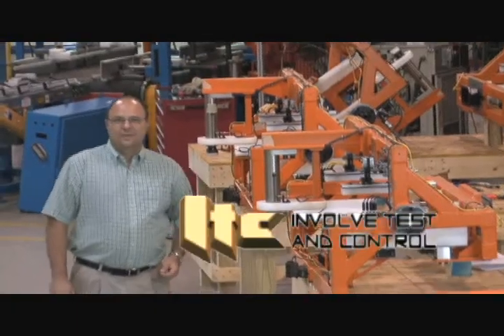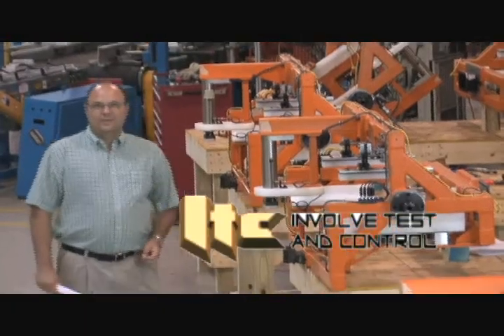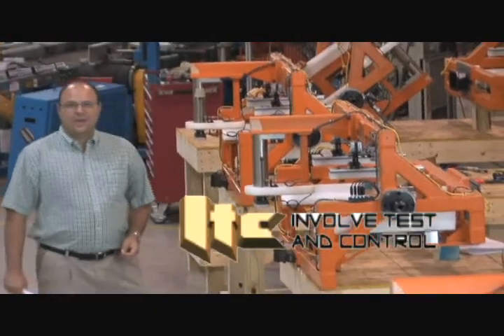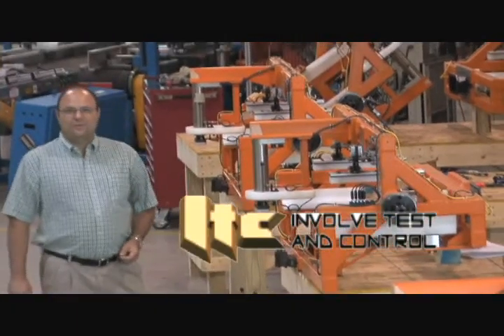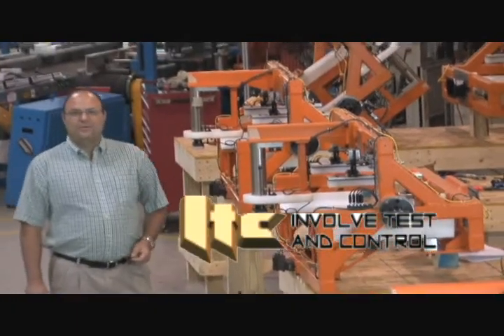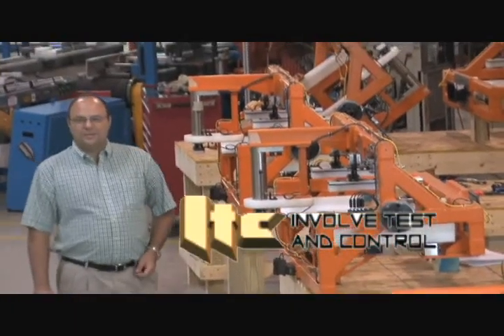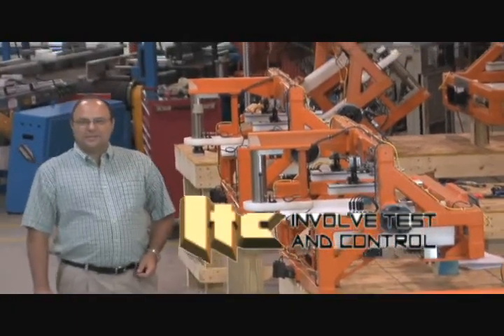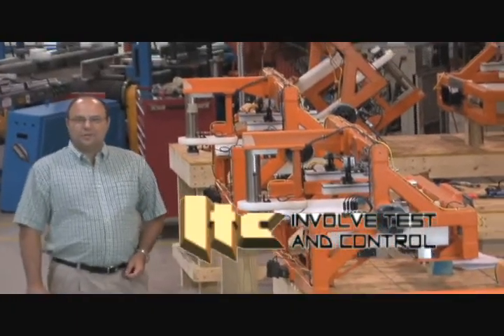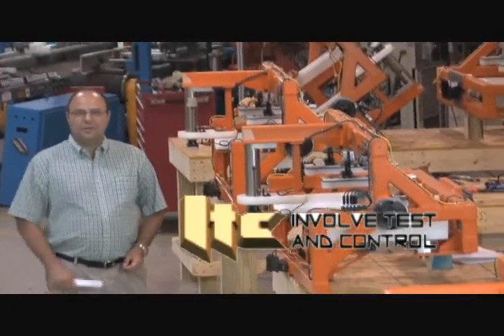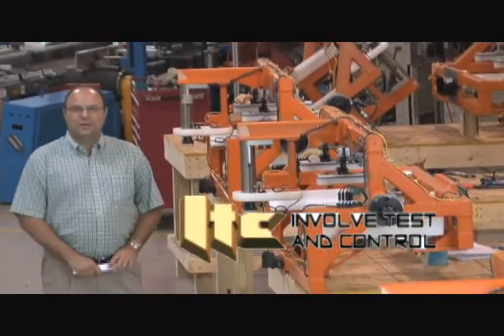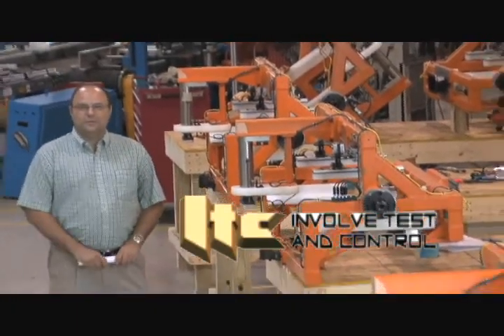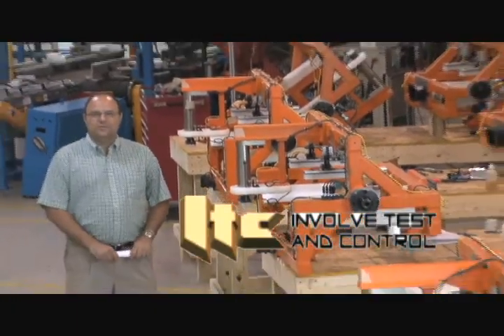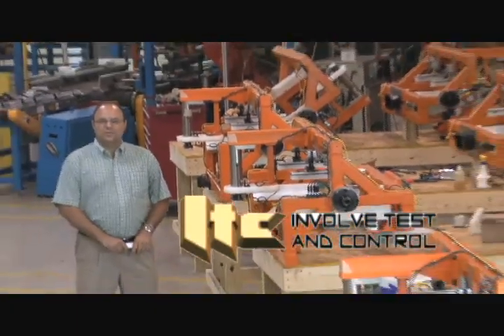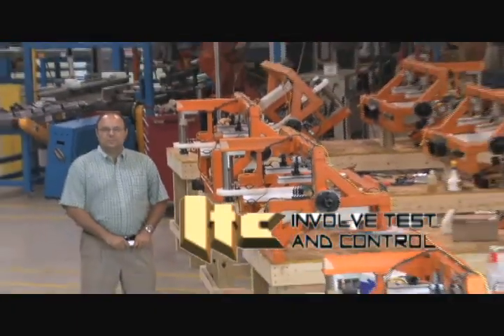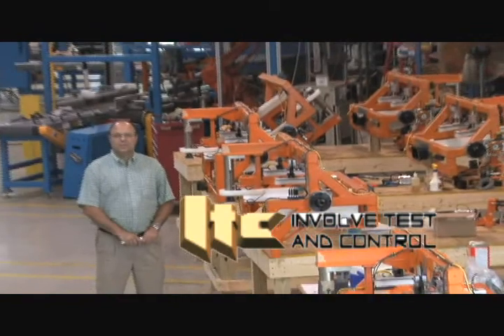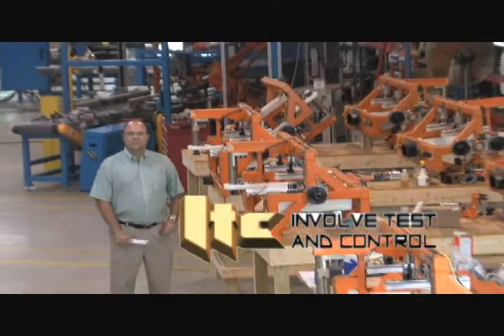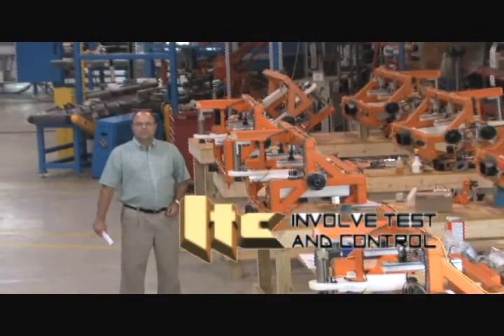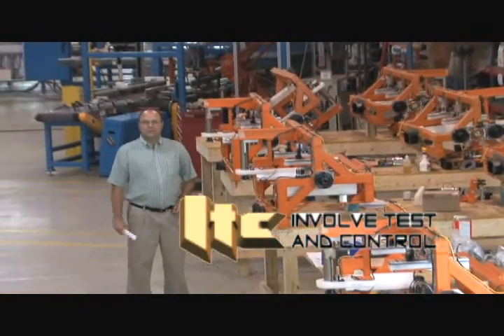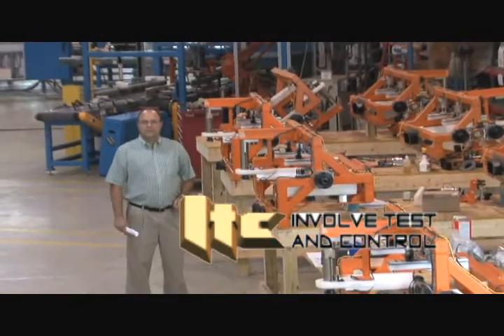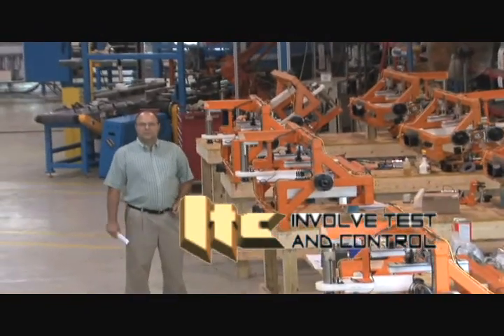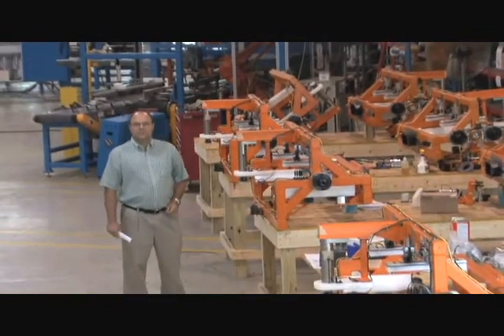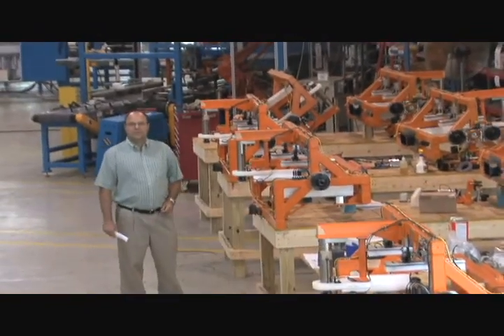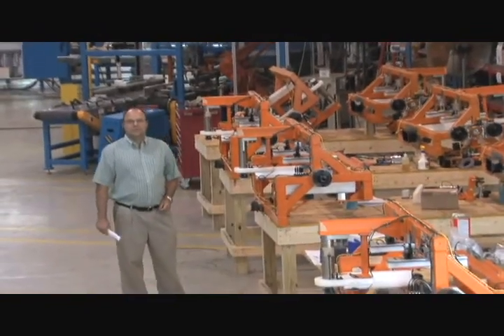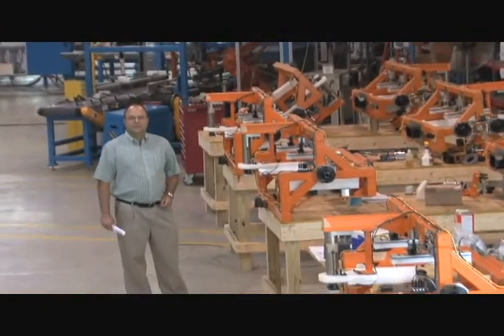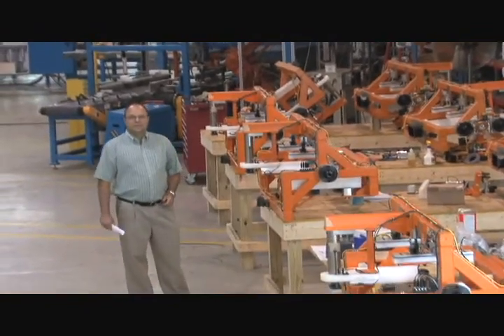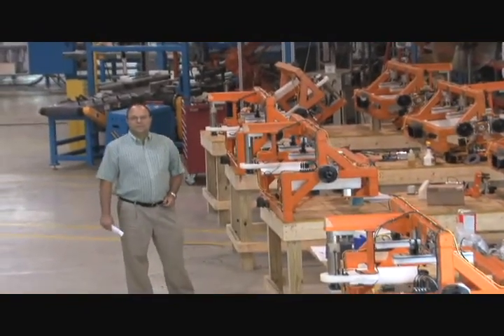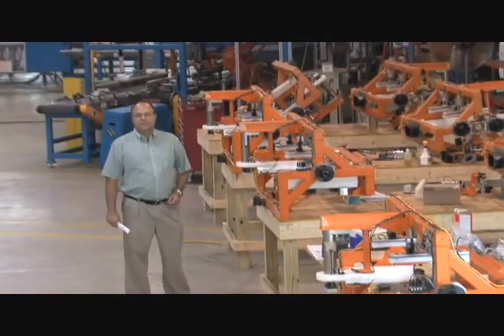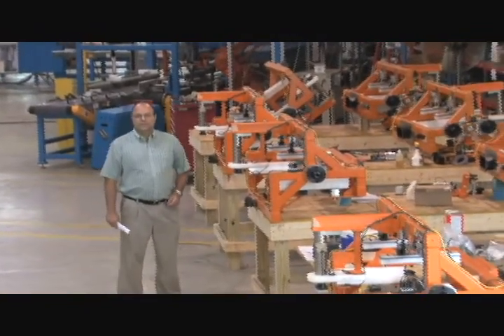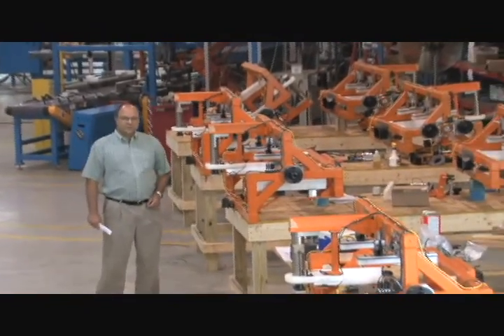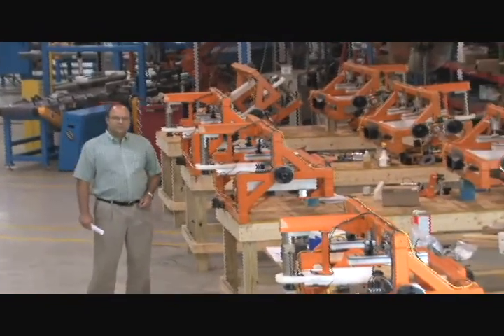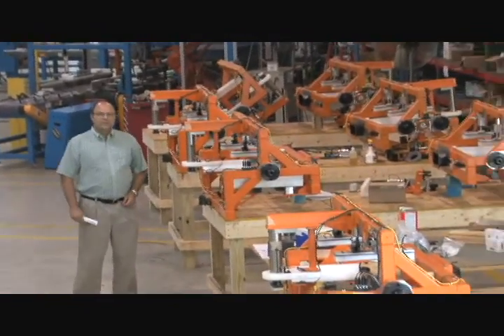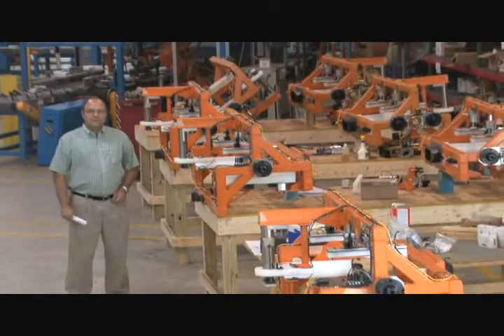Hello, I'm Al from ITC. These are a family of work holding fixtures we designed and built for a Tier 1 supplier of blow molded fuel tanks.